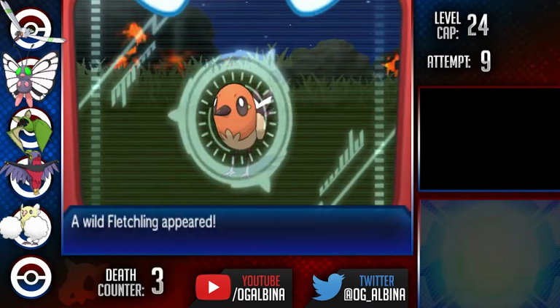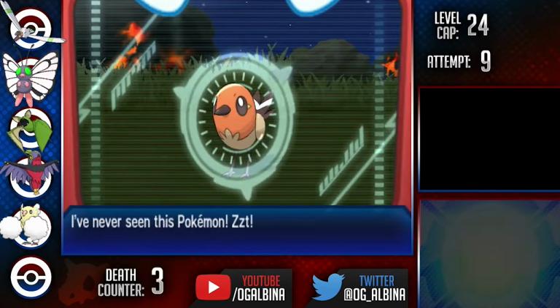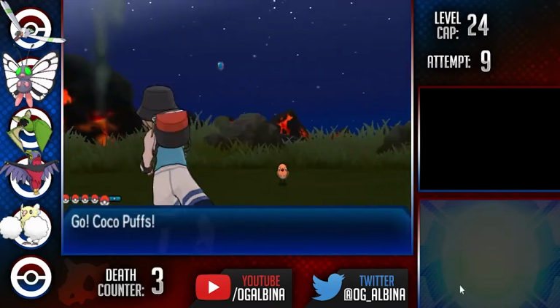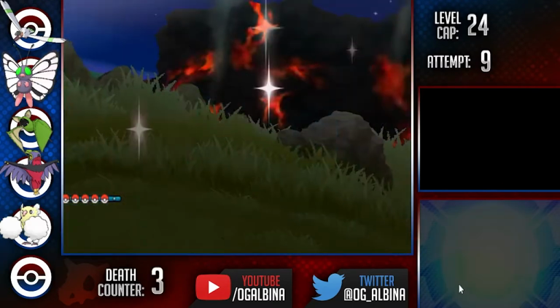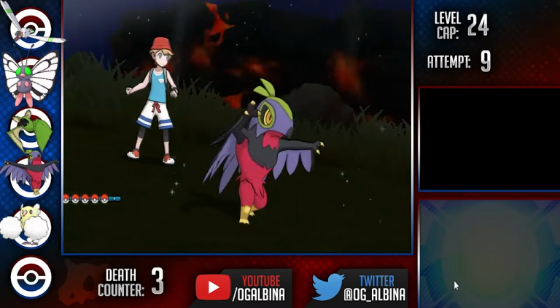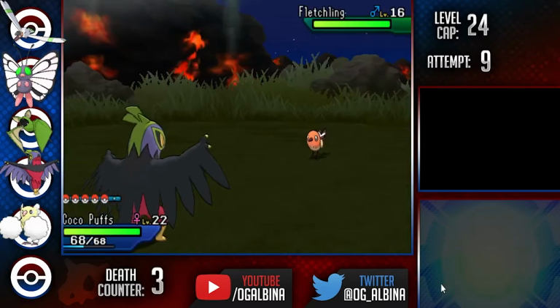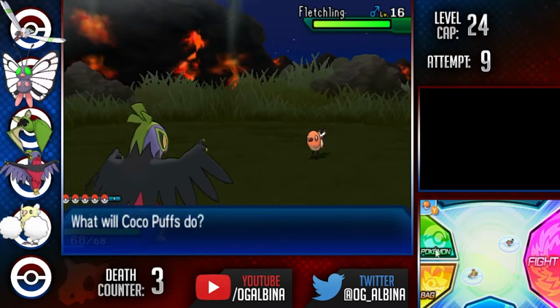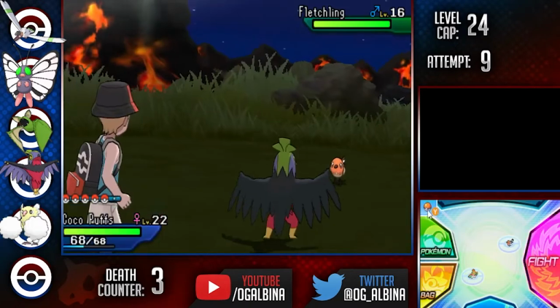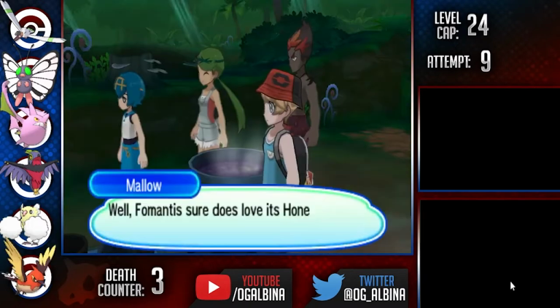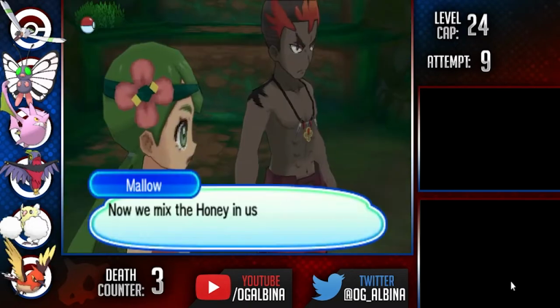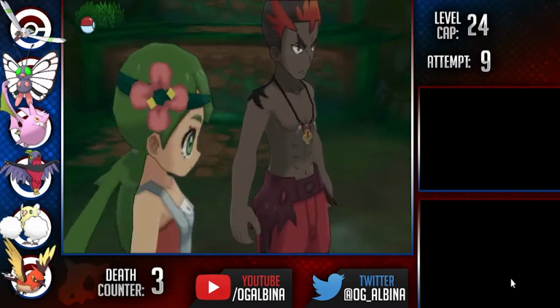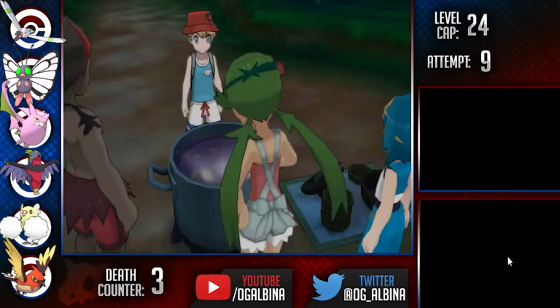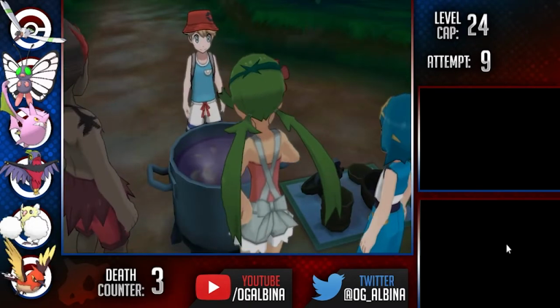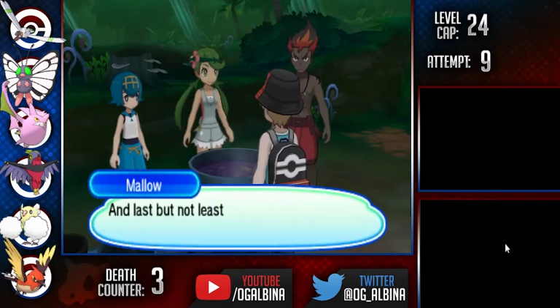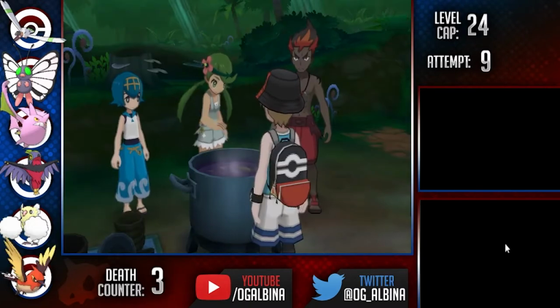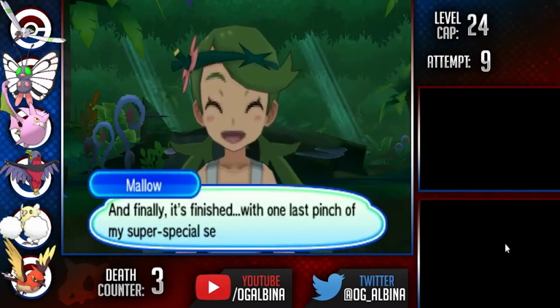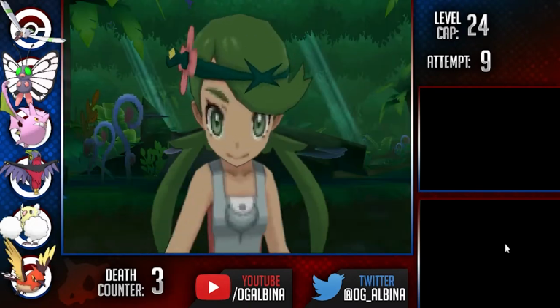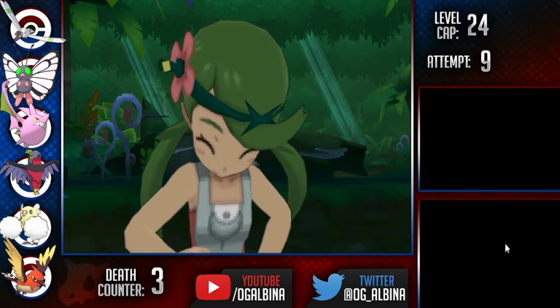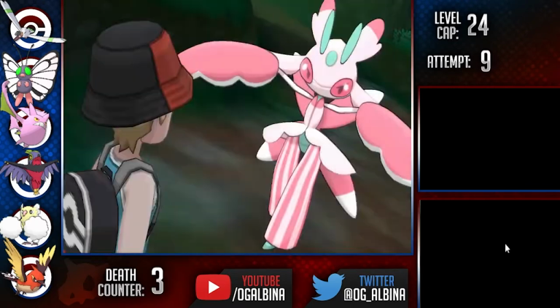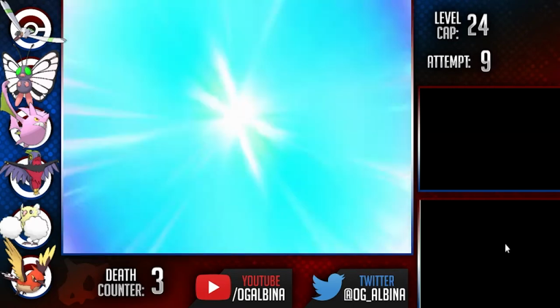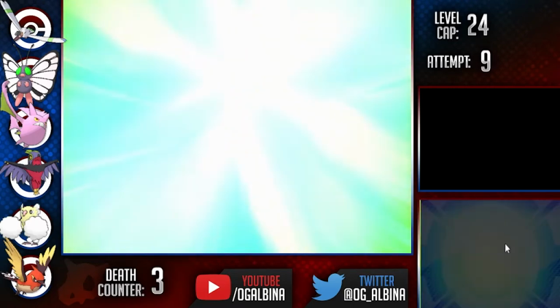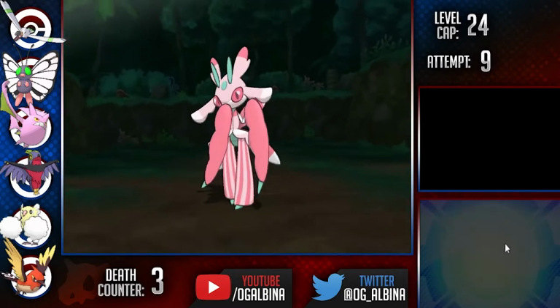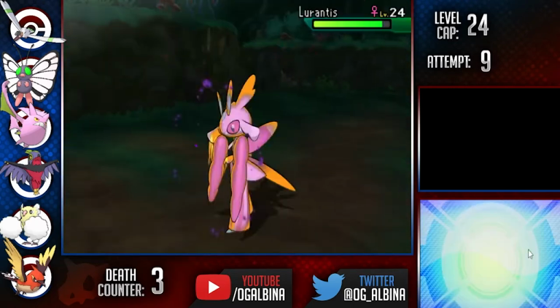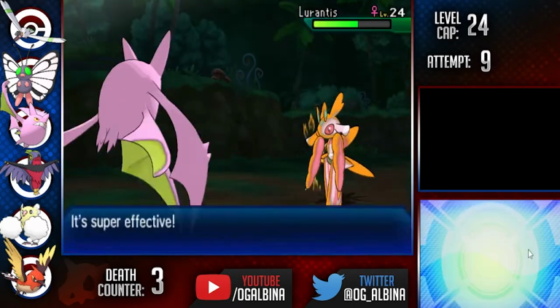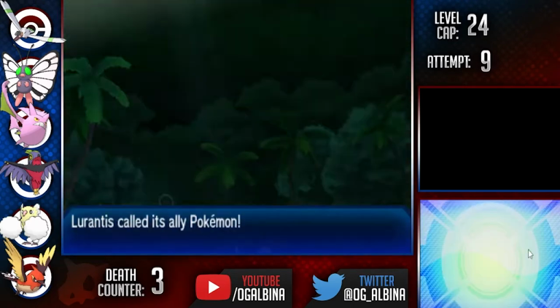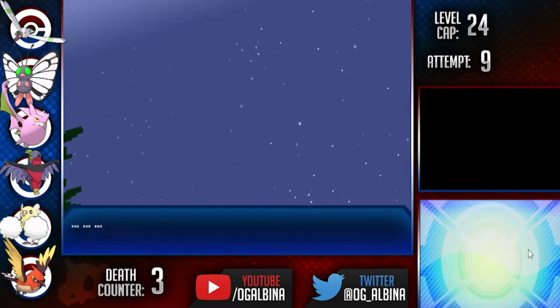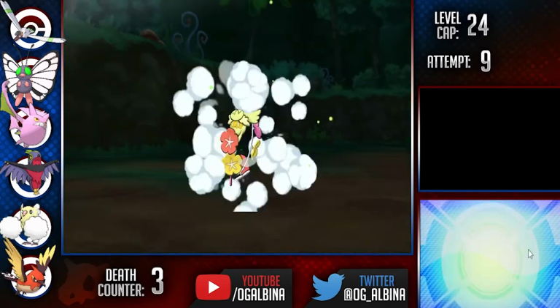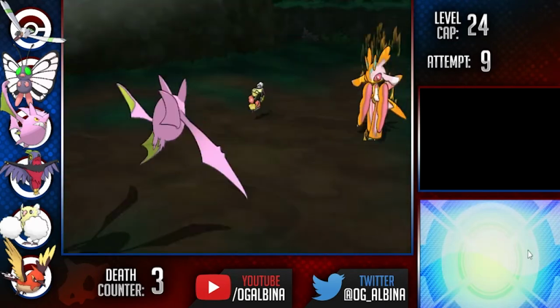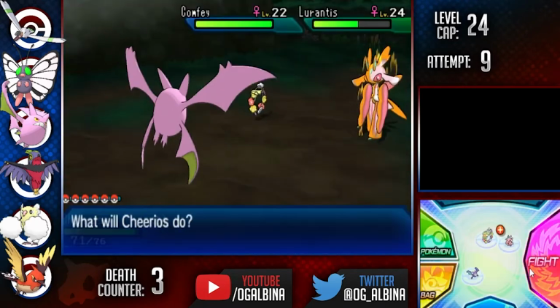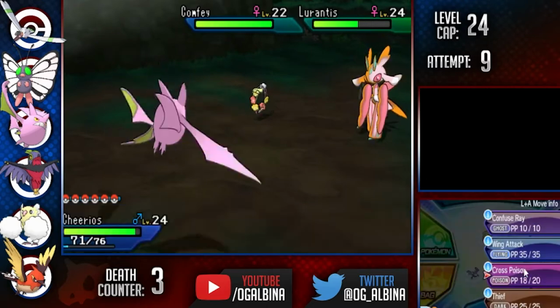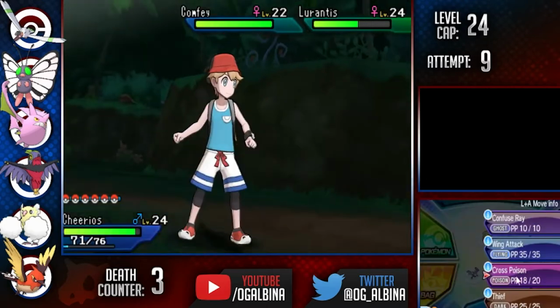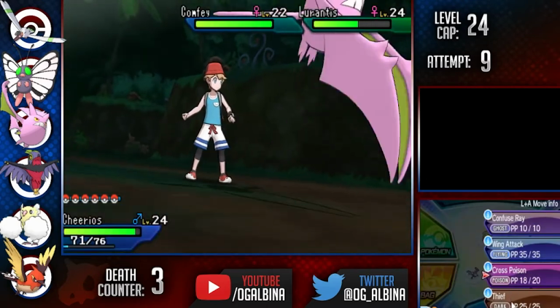Before our next trial, we can grab another encounter in Fletchling and then head up to Lush Jungle. After our ordeal of ridiculous trials on Akala, we can finish it off with an easy one against Totem Lurantis. We make quick work of it with our Crobat and start our preparations to take on the Rock Grand Trial. But first — more shiny birds!